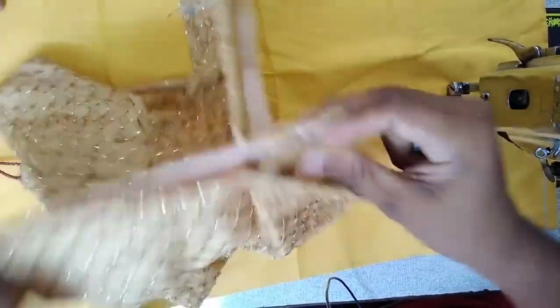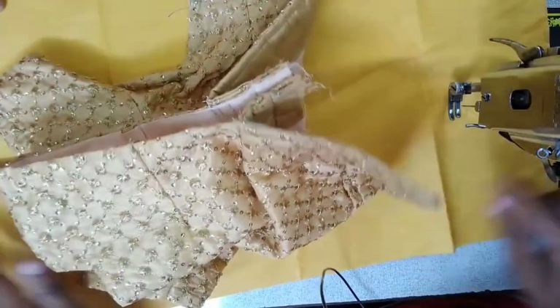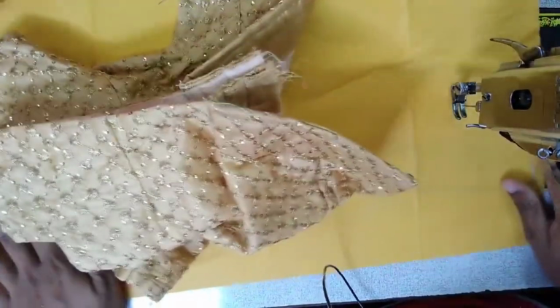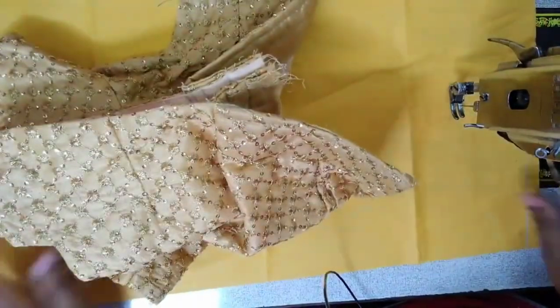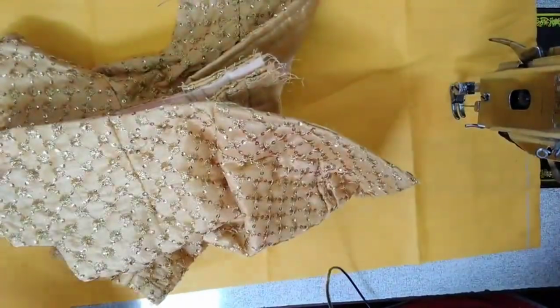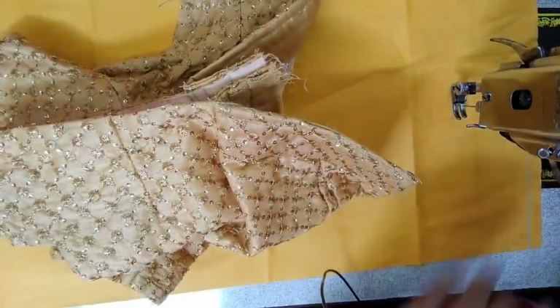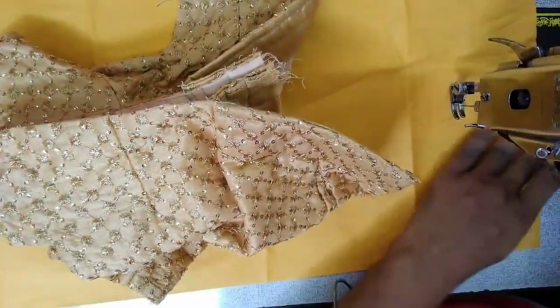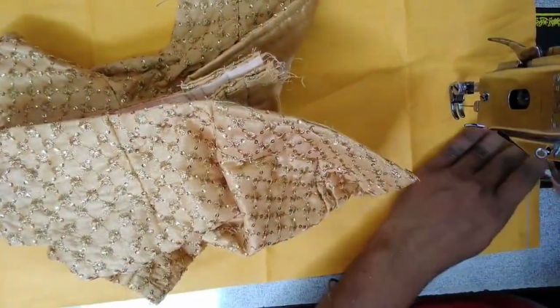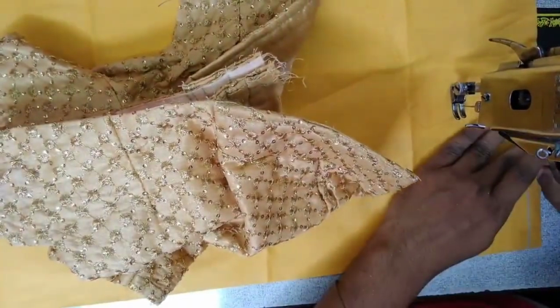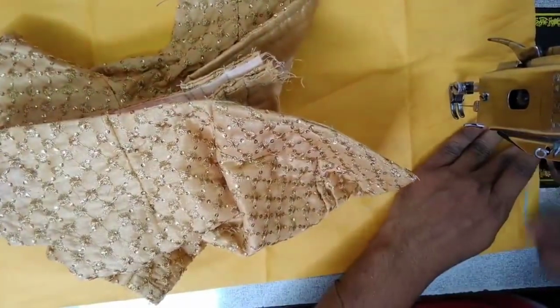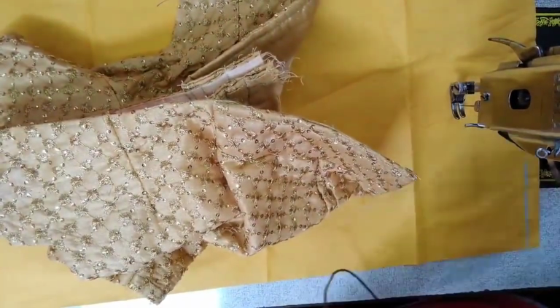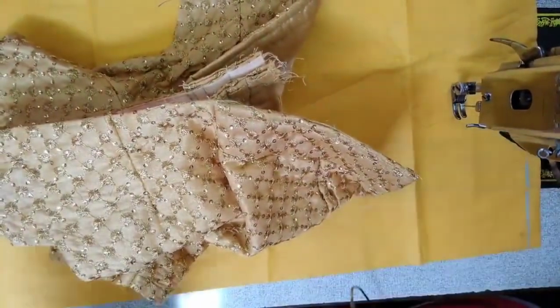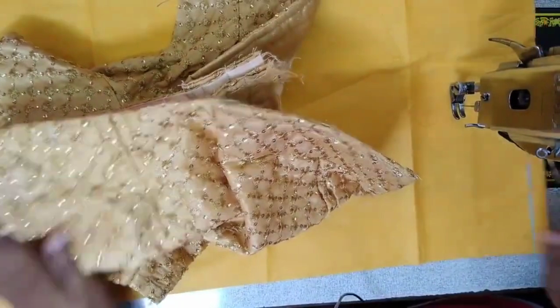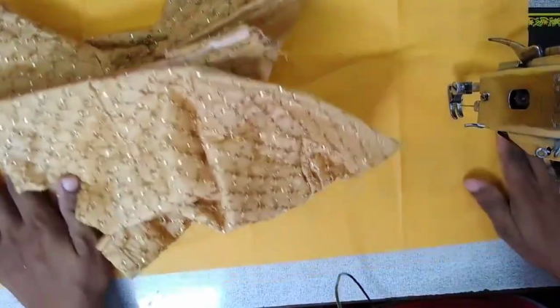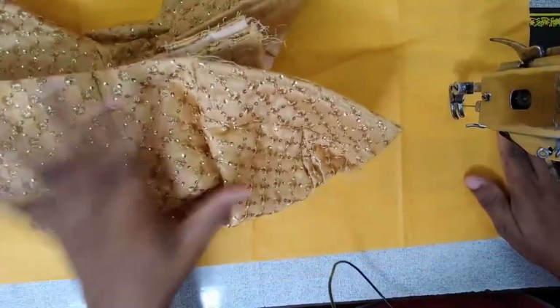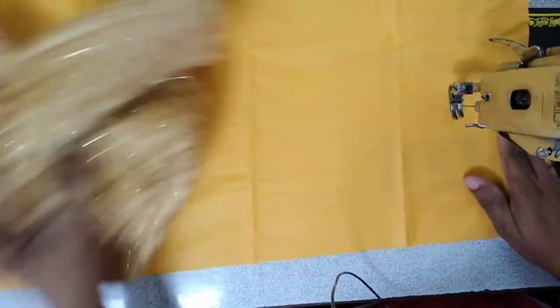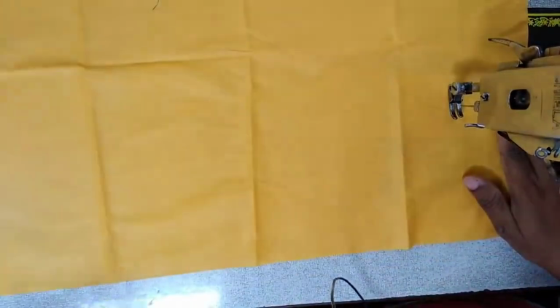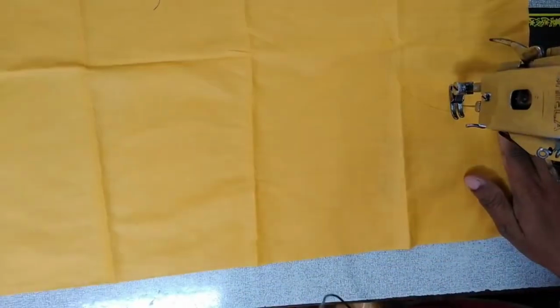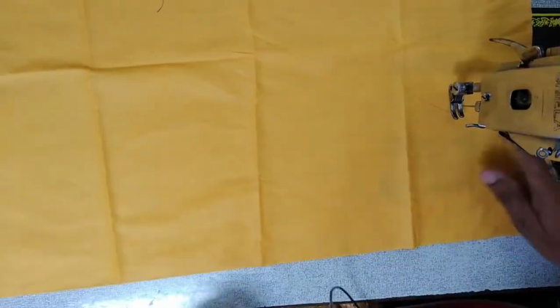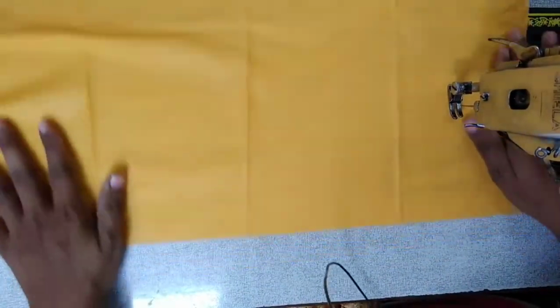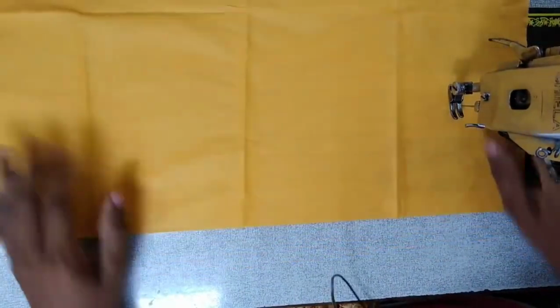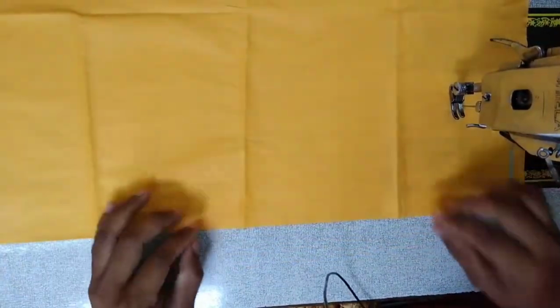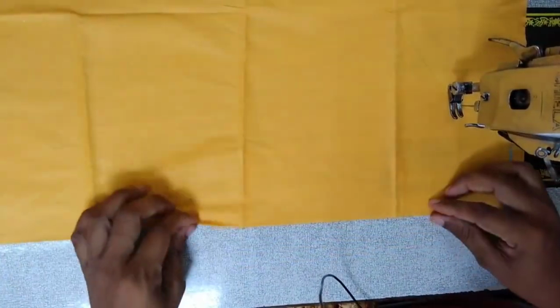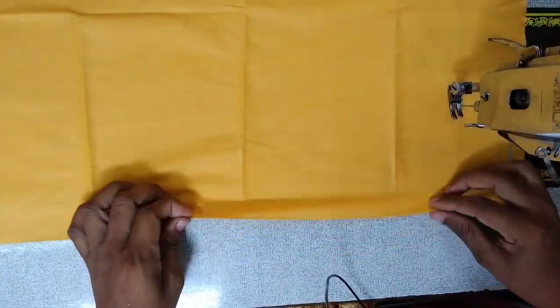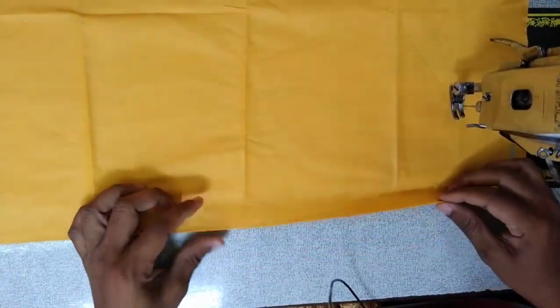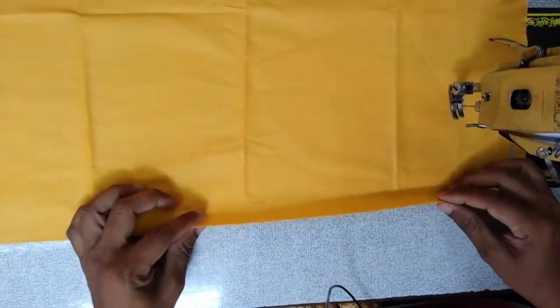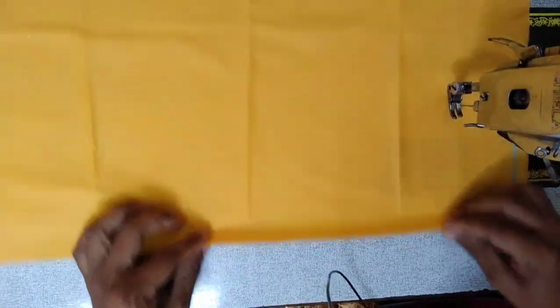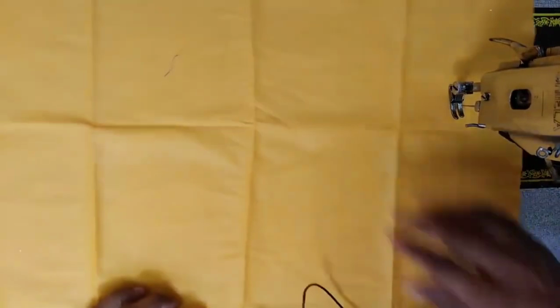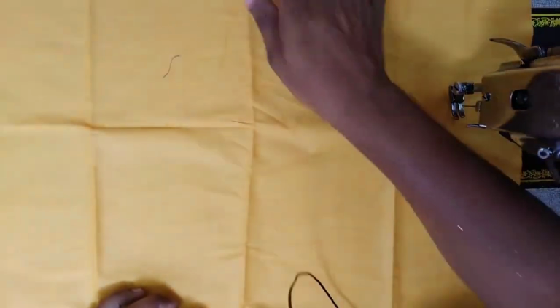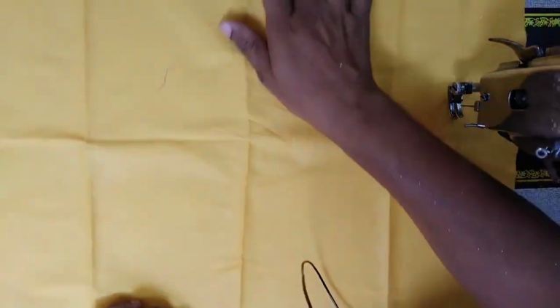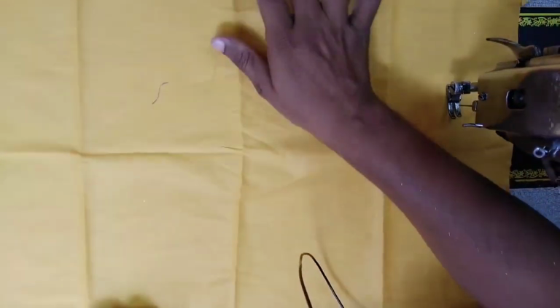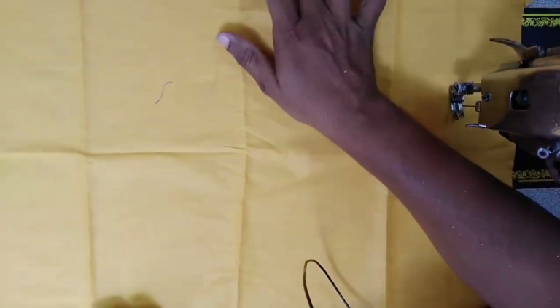First of all, we cut the back part. I cut the back part. We cut this blade. I'll drive the back part. I'll showcase the blade. I'll find the back part.